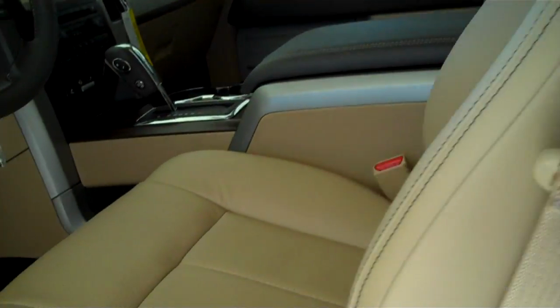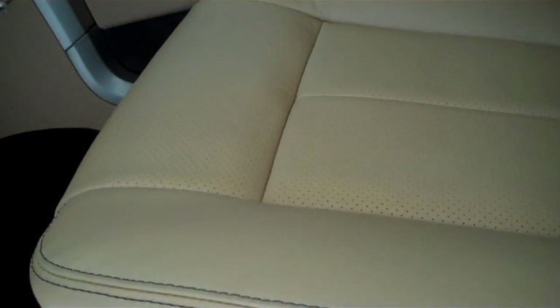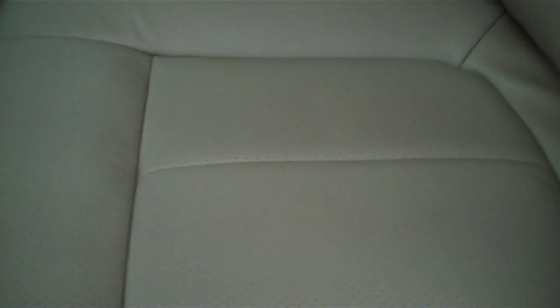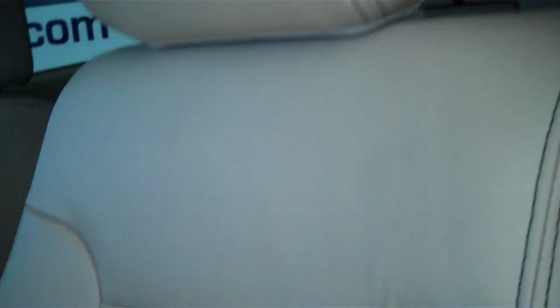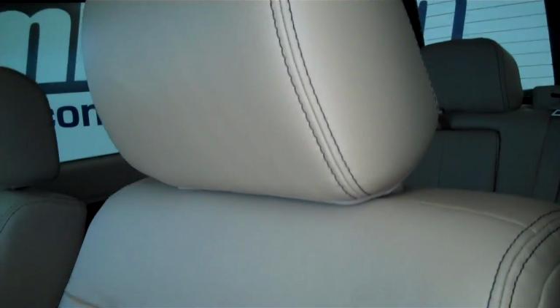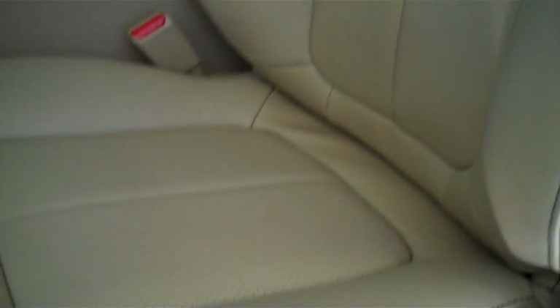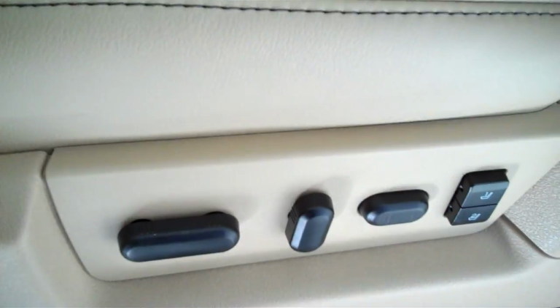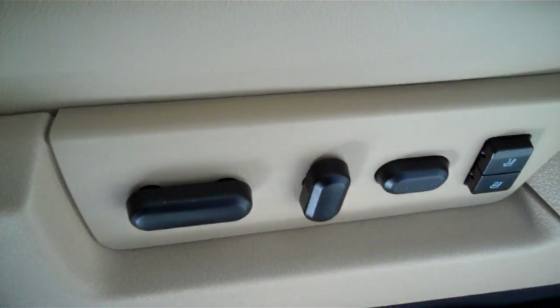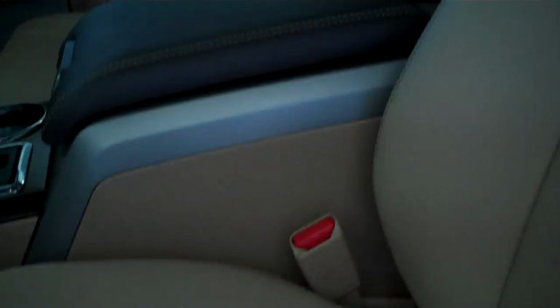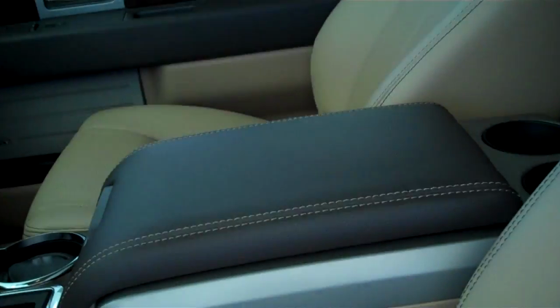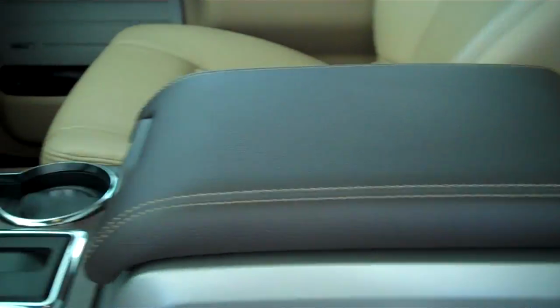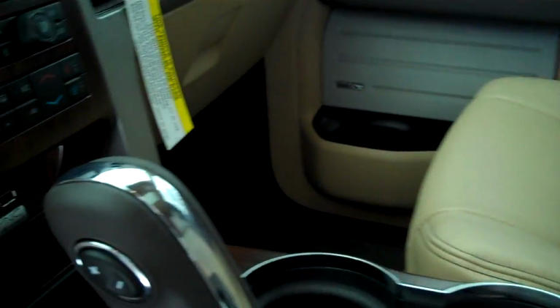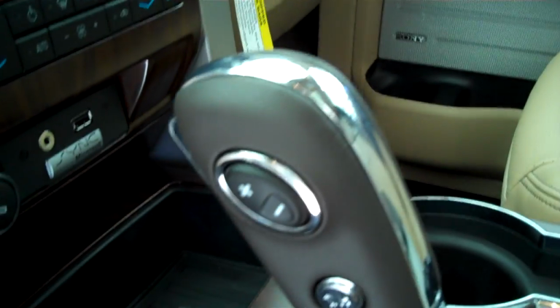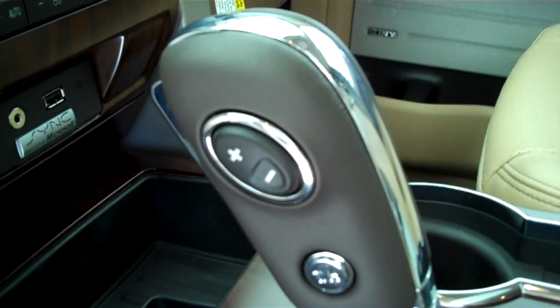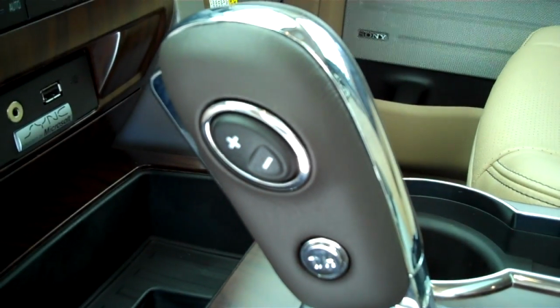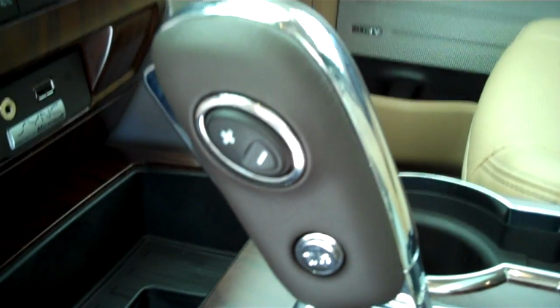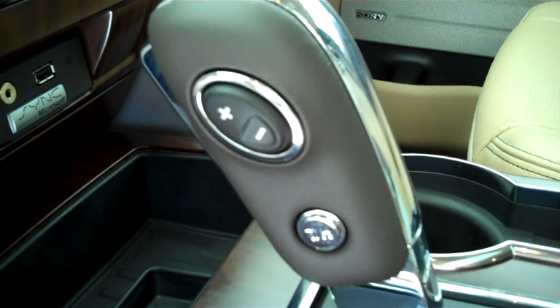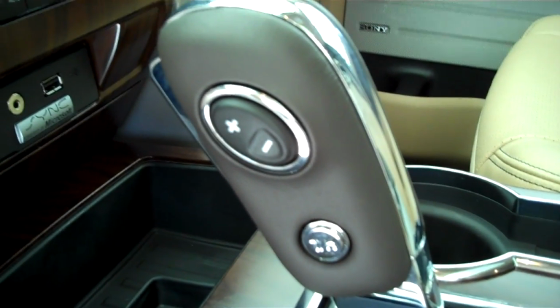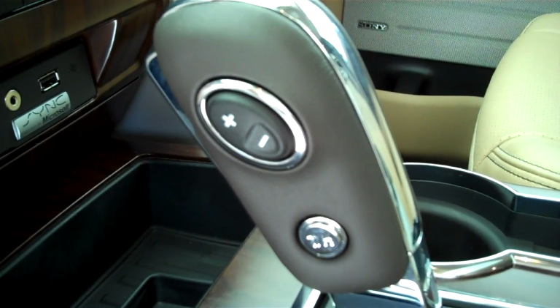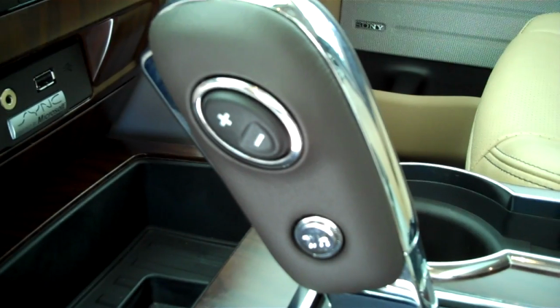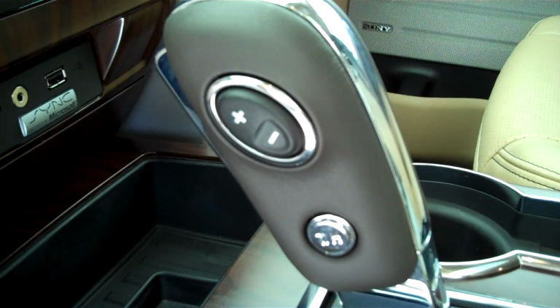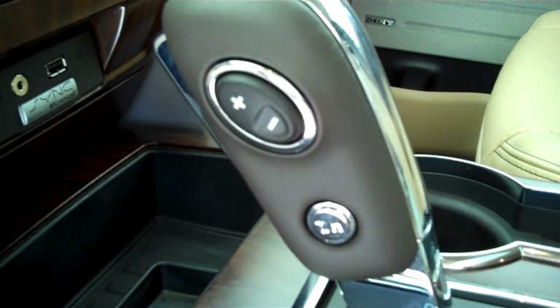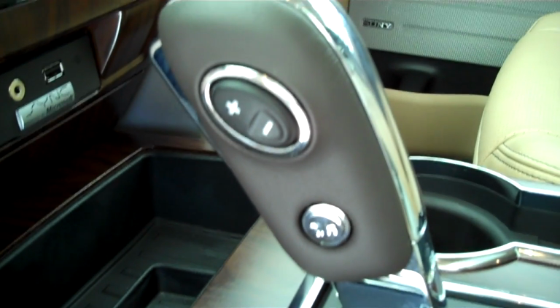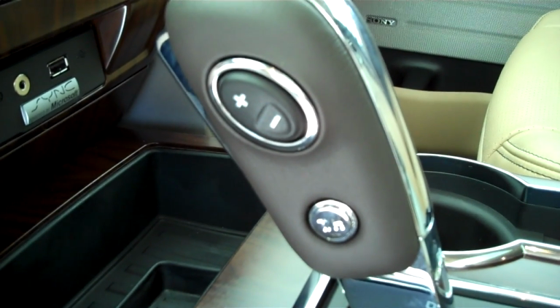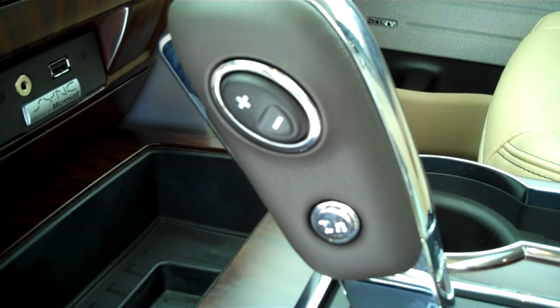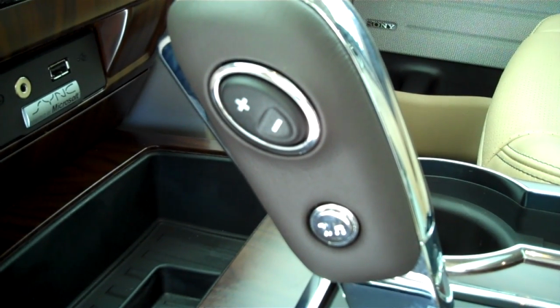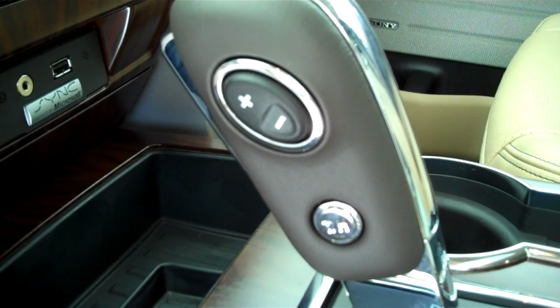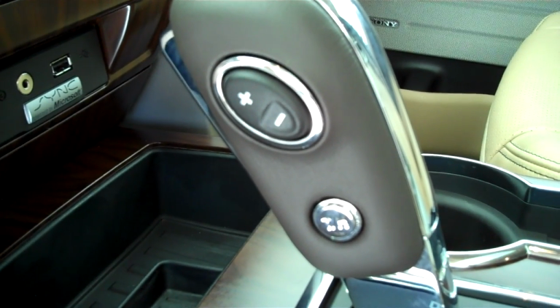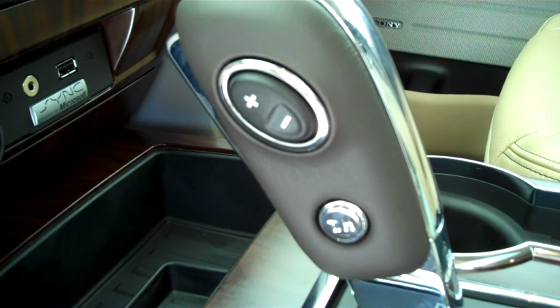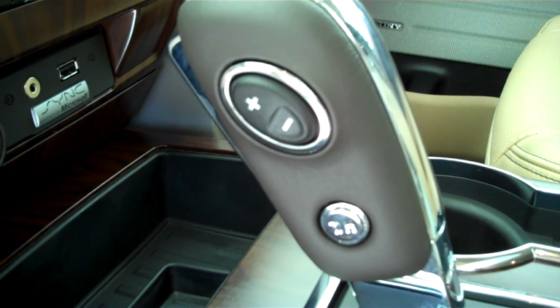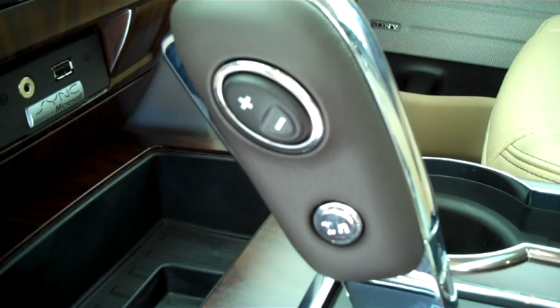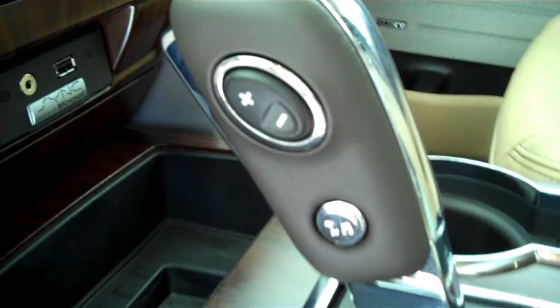It does have the tan leather interior, power seats, and center console with storage. This one is automatic with sport shifts — you get an automatic and standard transmission all-in-one. You also have the towing and haul feature, which allows you to recalibrate the transmission to give yourself maximum towing and hauling capability.